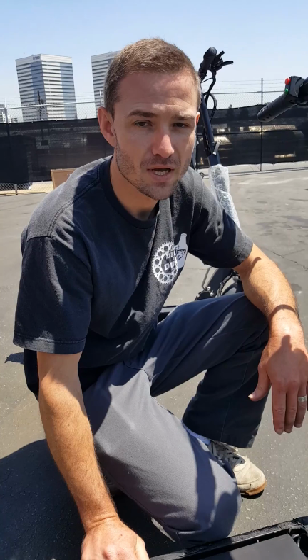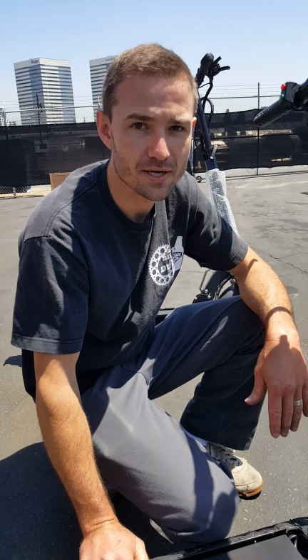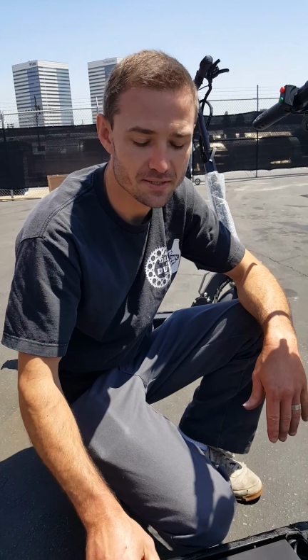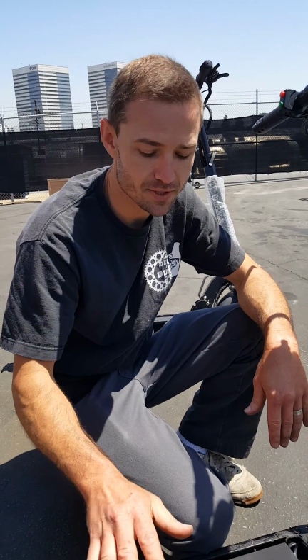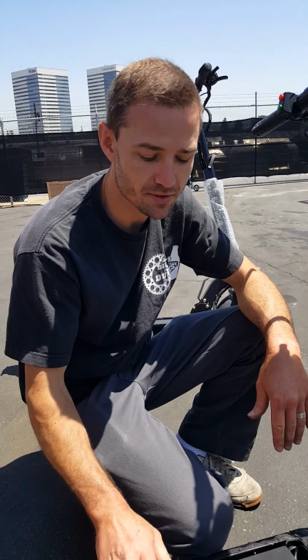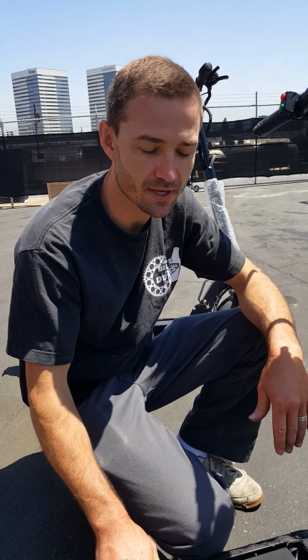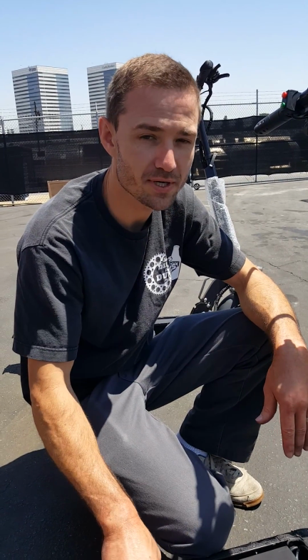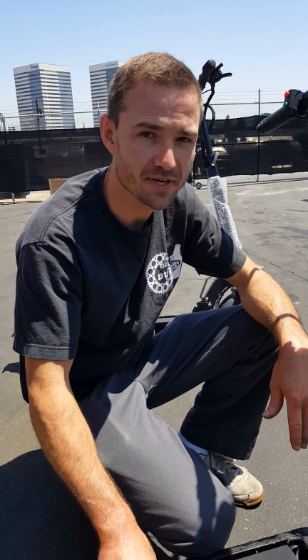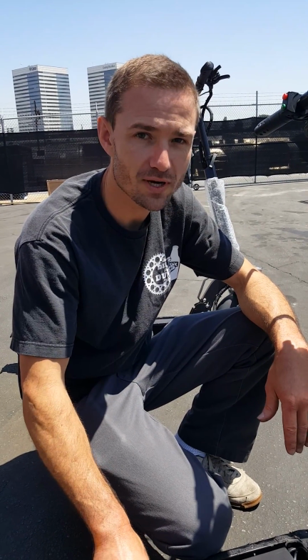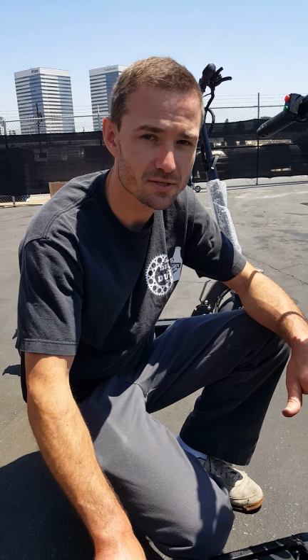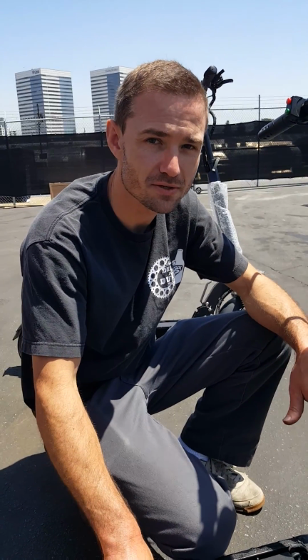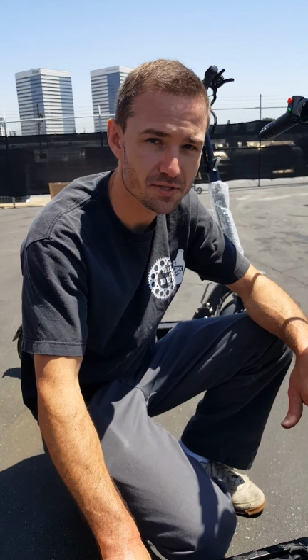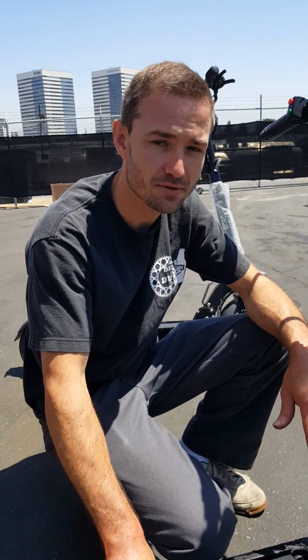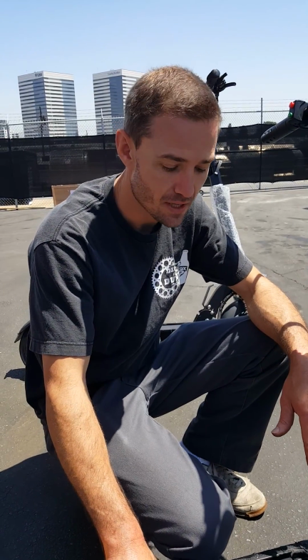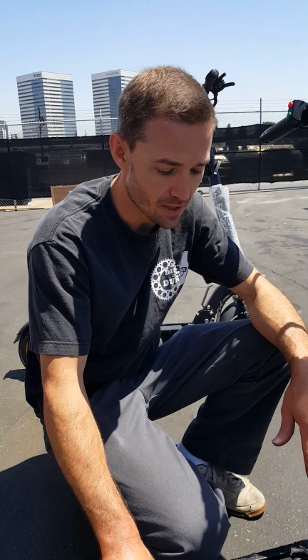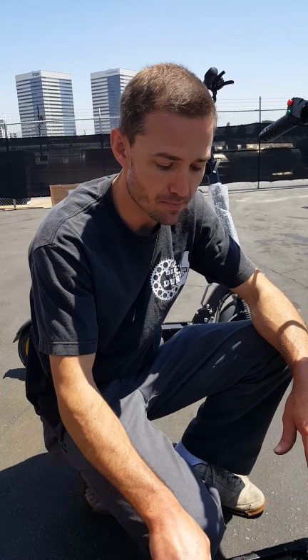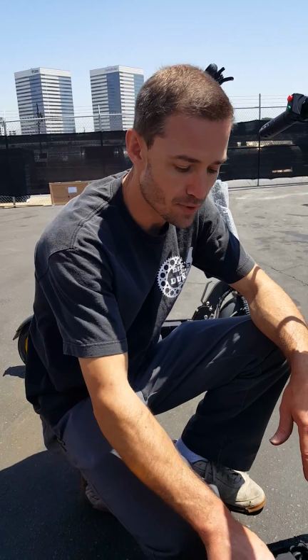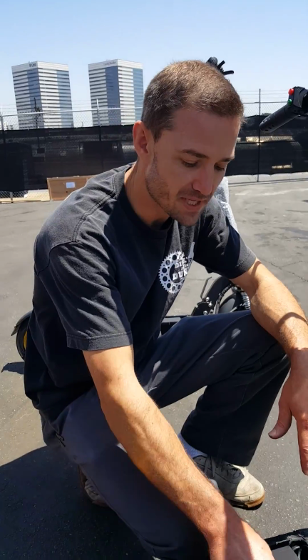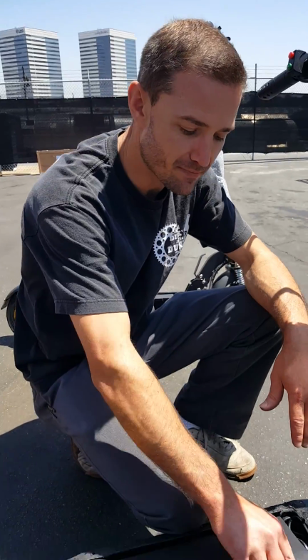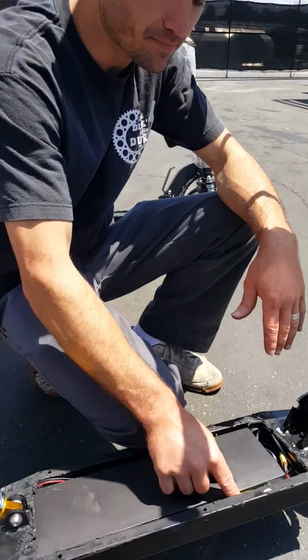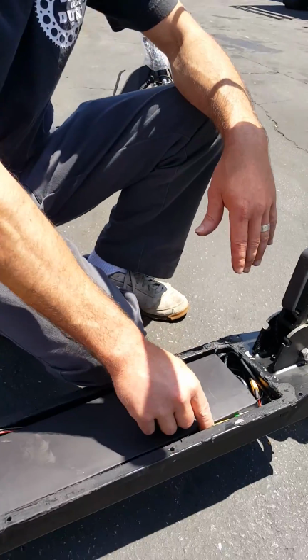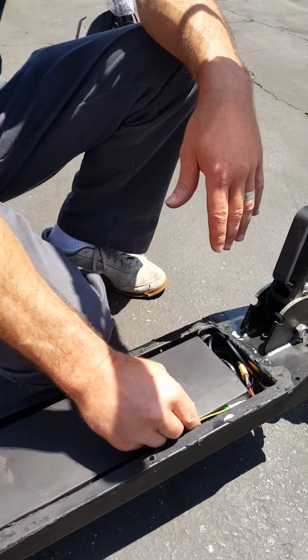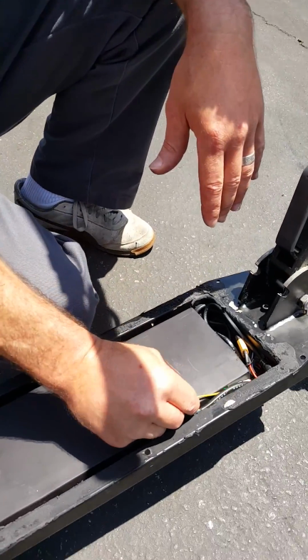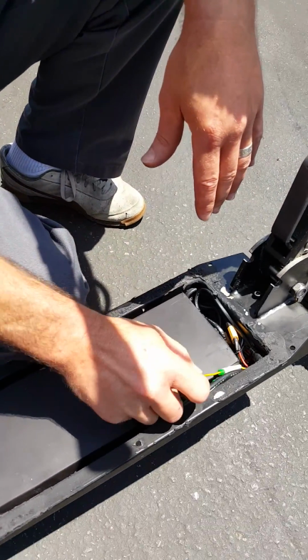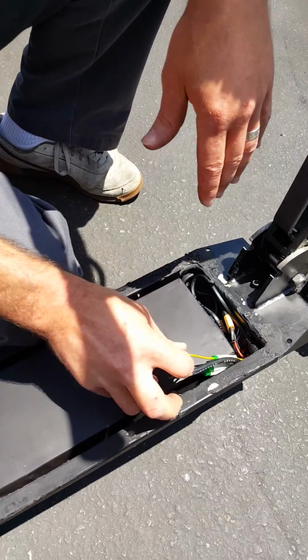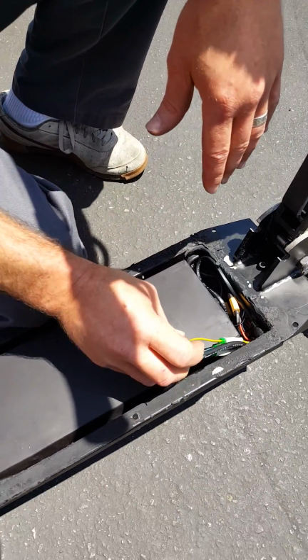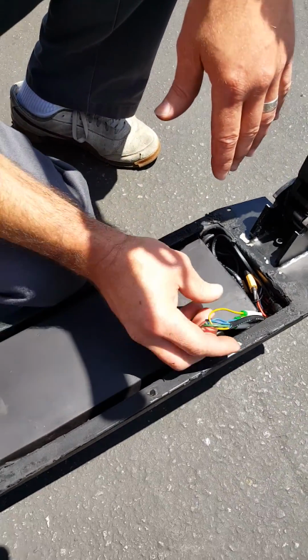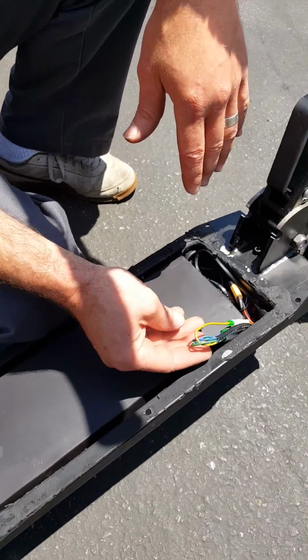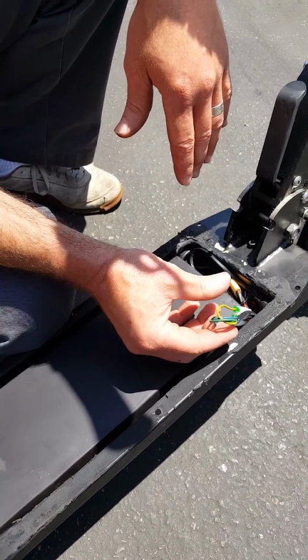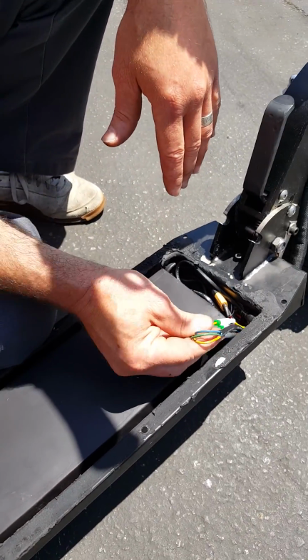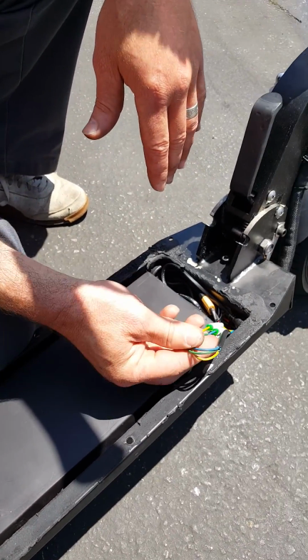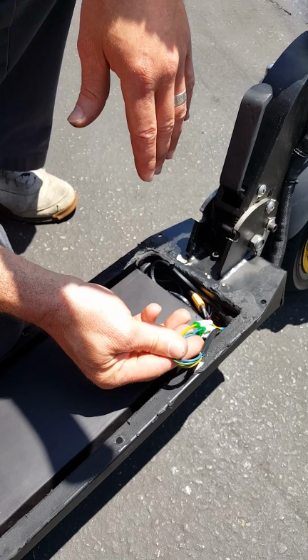Okay guys, we're gonna show you how to upgrade the phase wires on your ludicrous scooter. We're updating them on all the newer ones, but maybe you have an older one that still has the smaller phase wires.